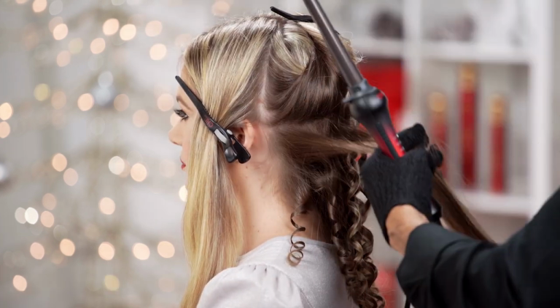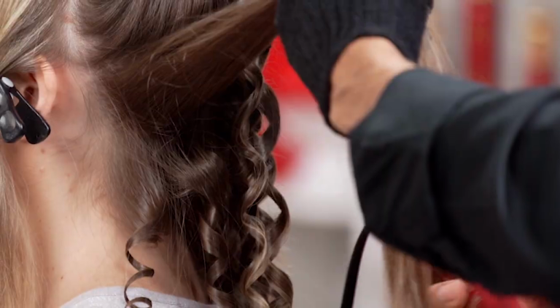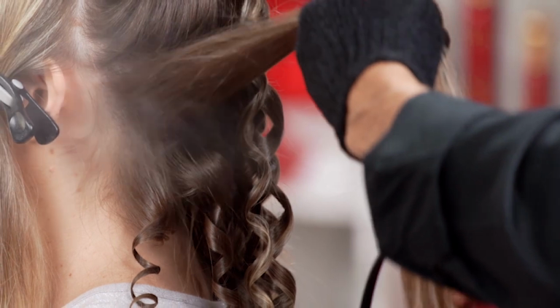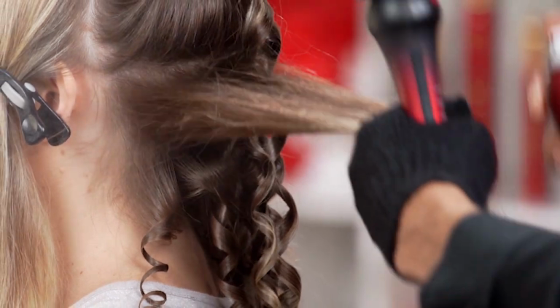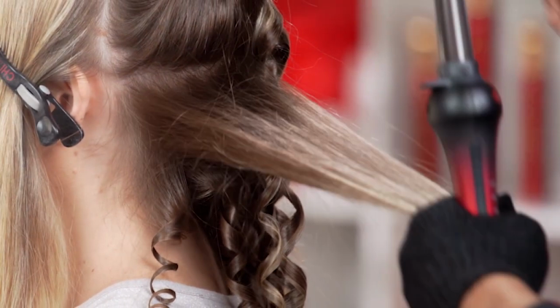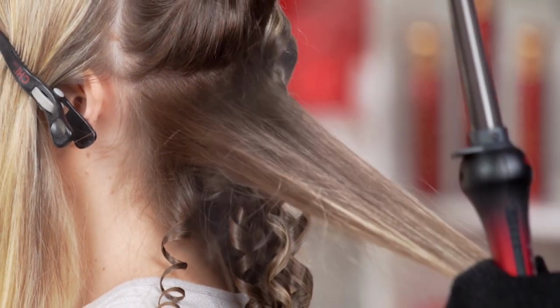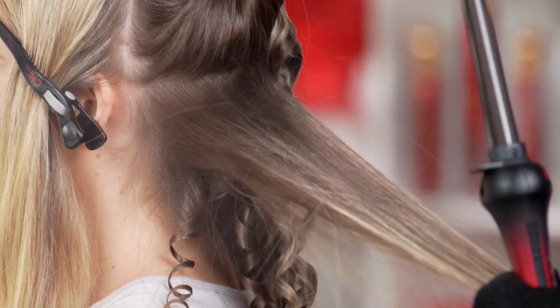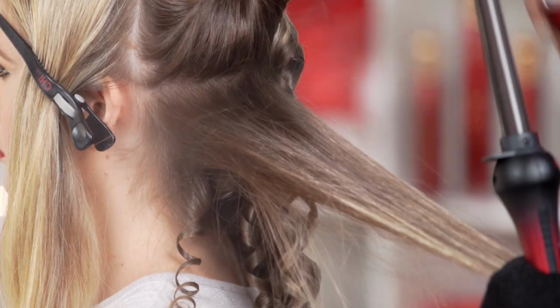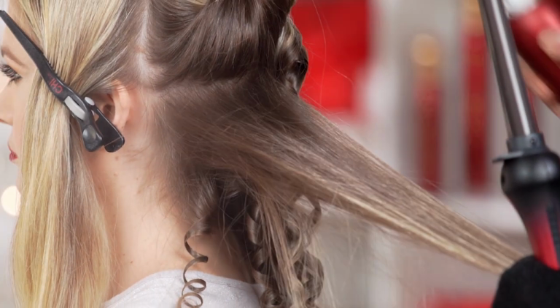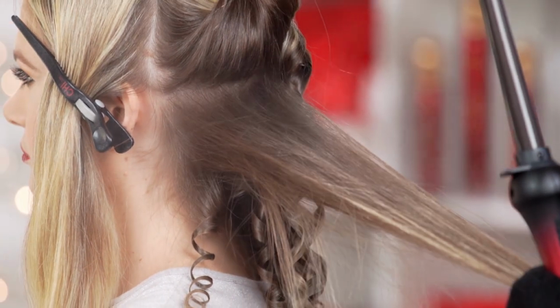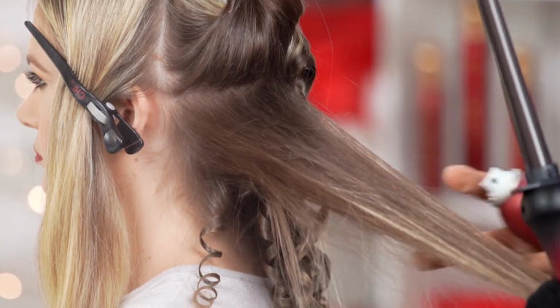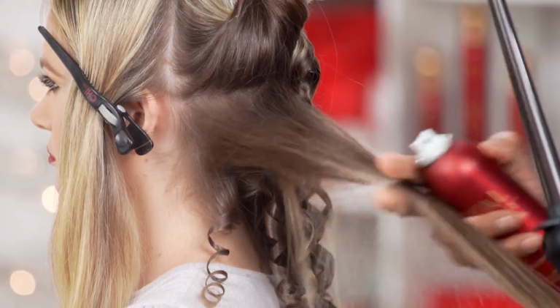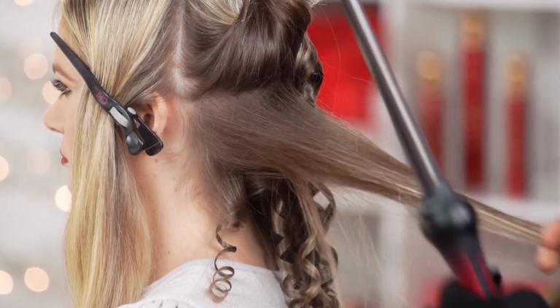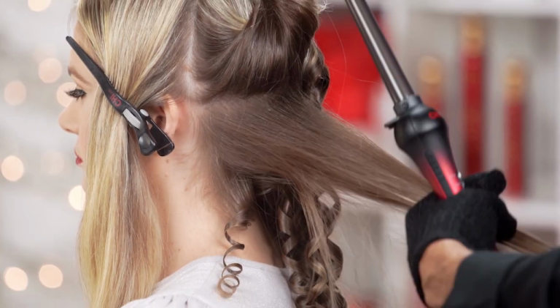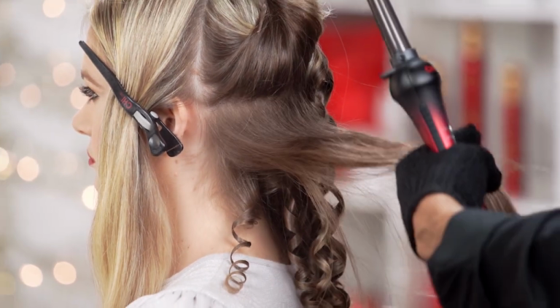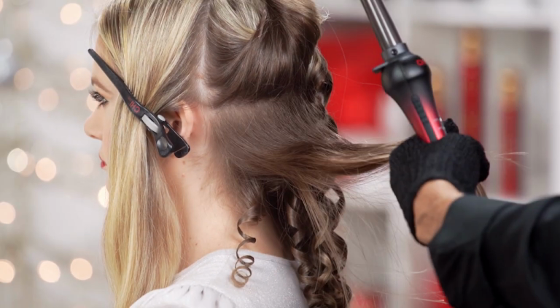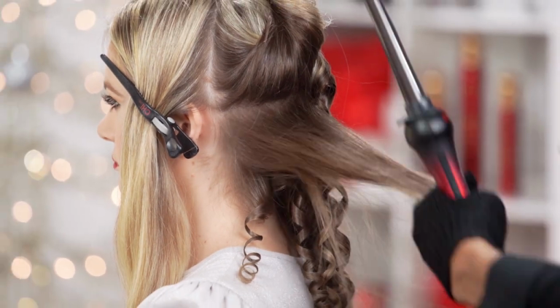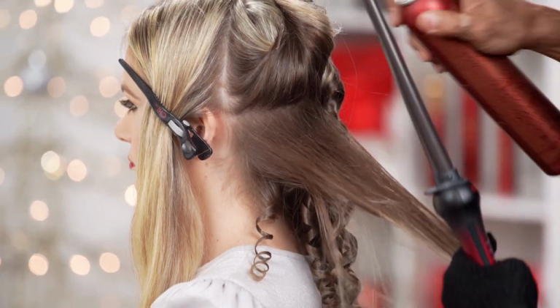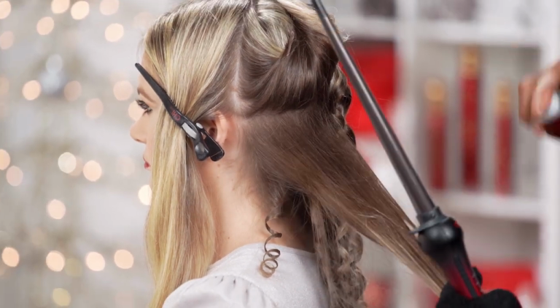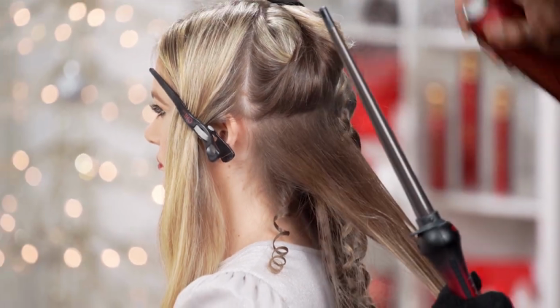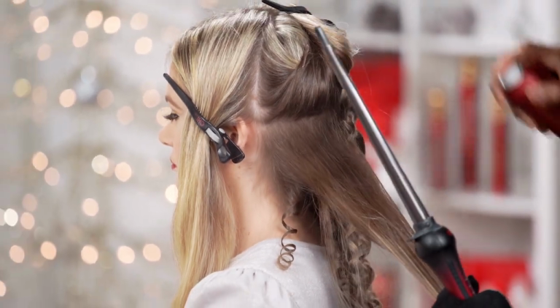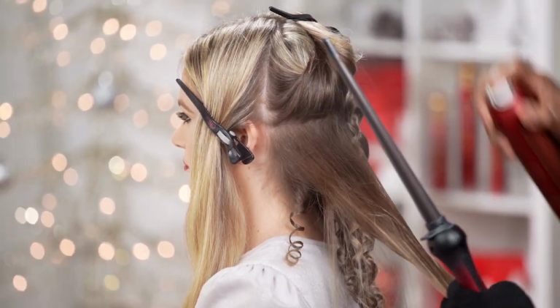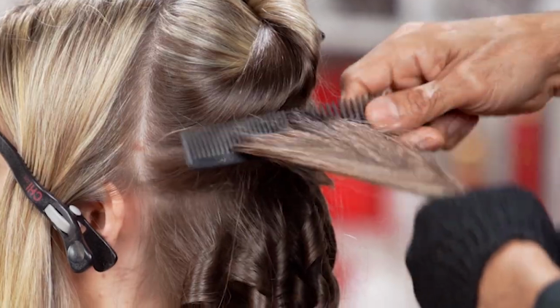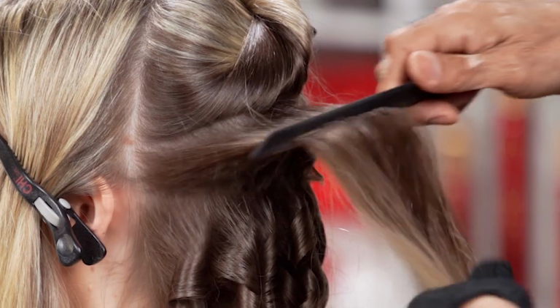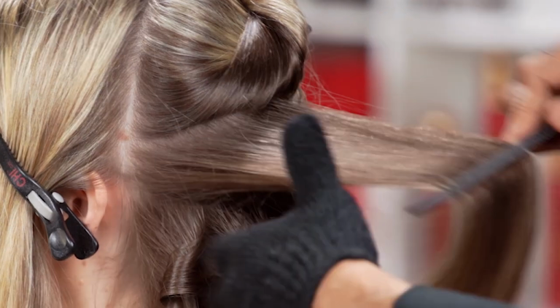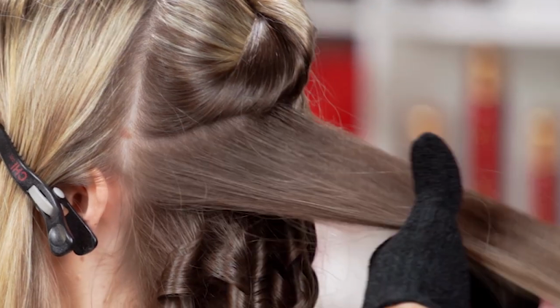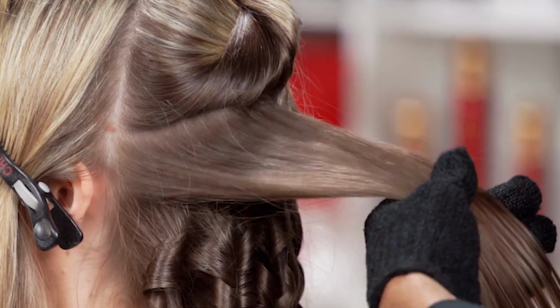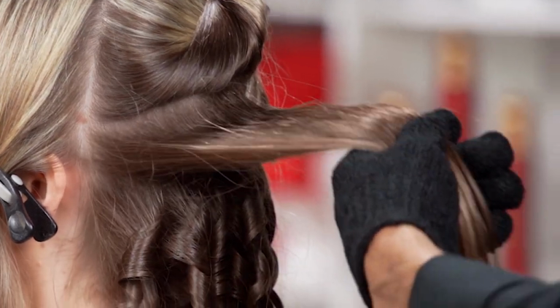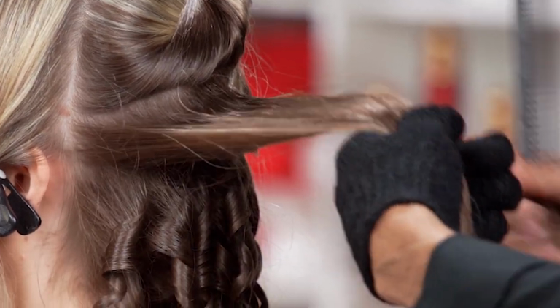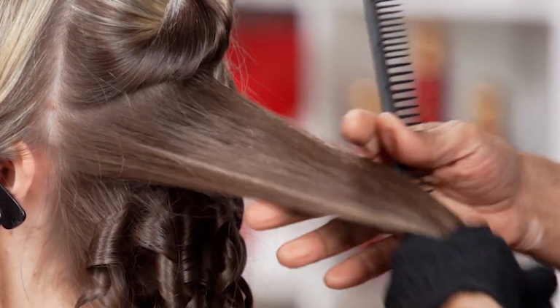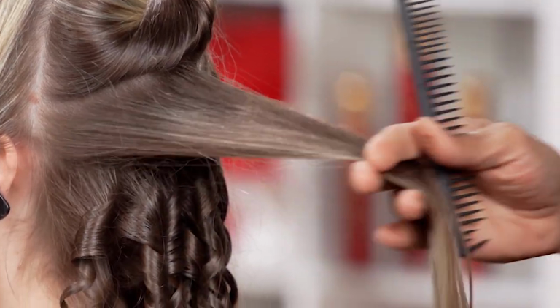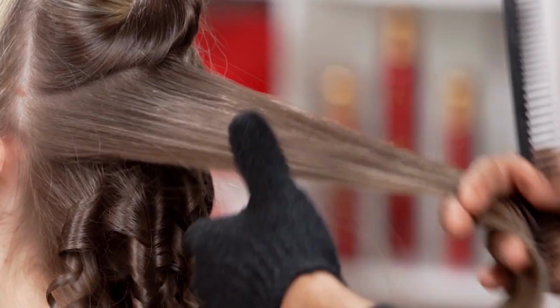Hair spray. You can spray each section or you can spray the whole section. Then comb through for distribution of the product.